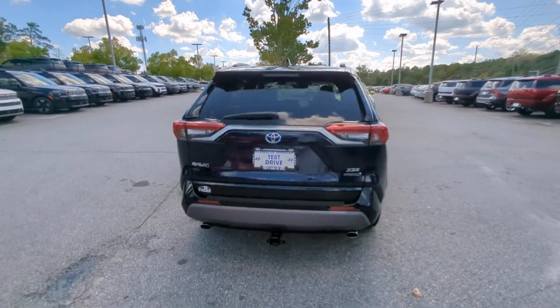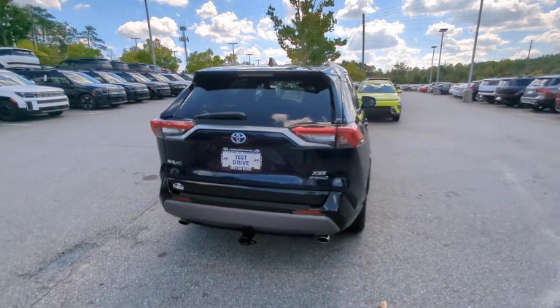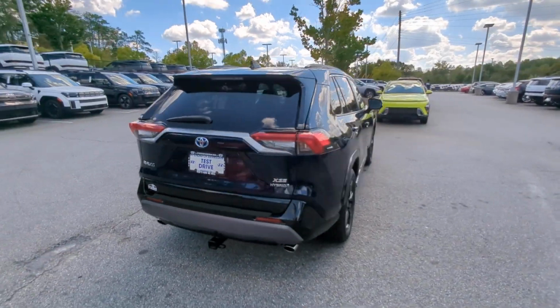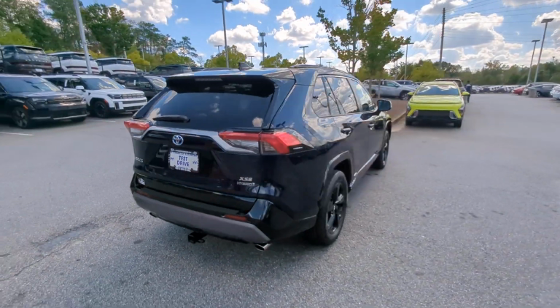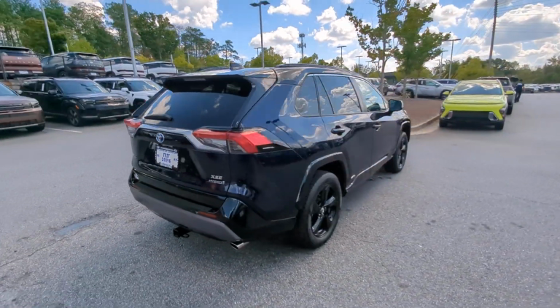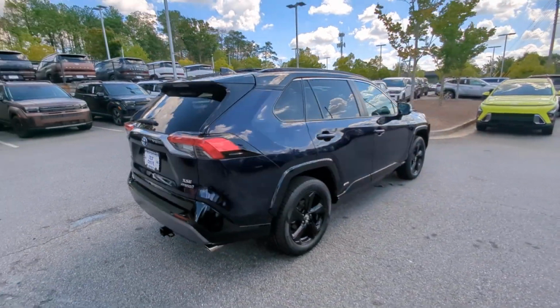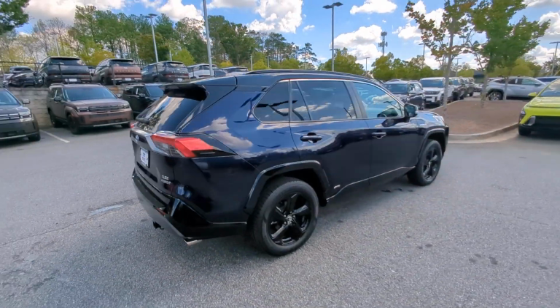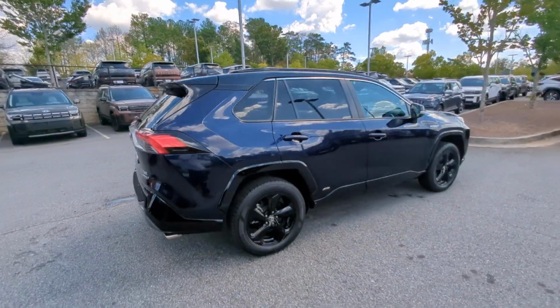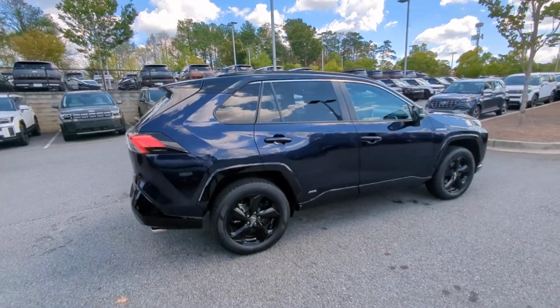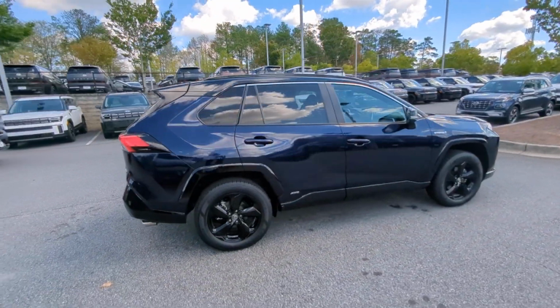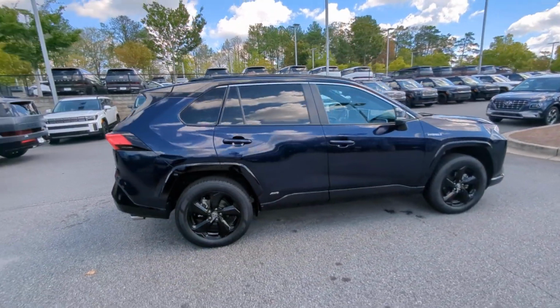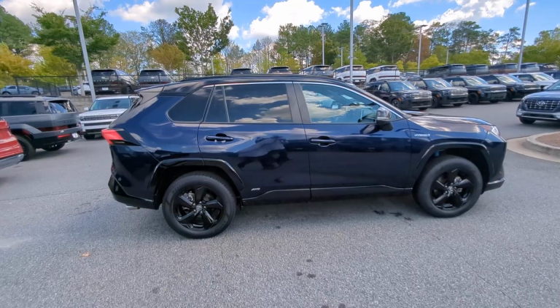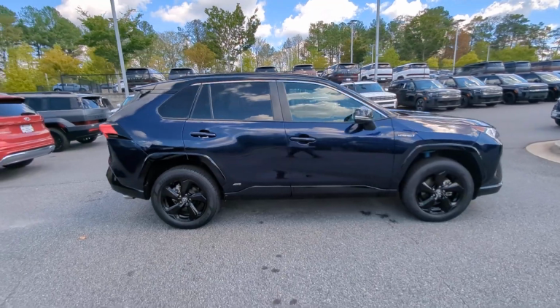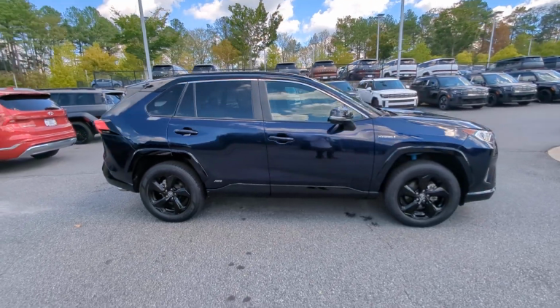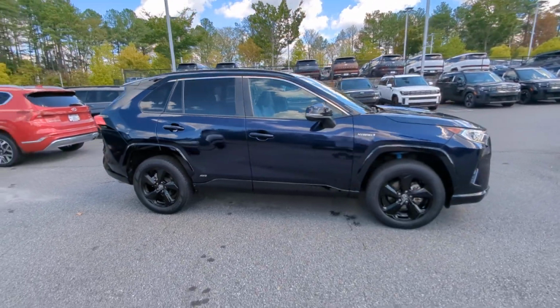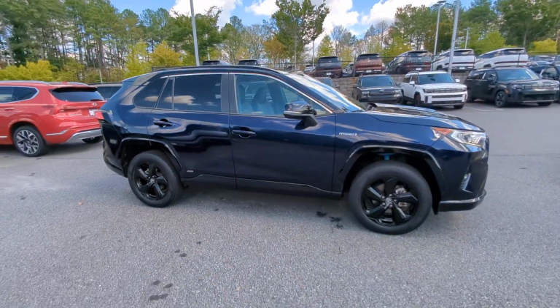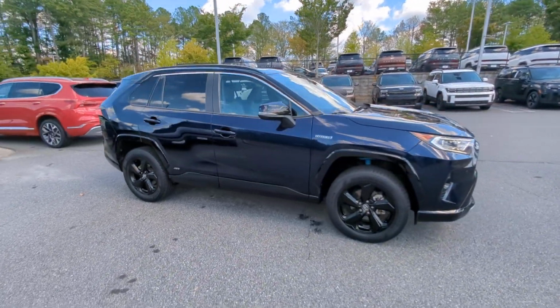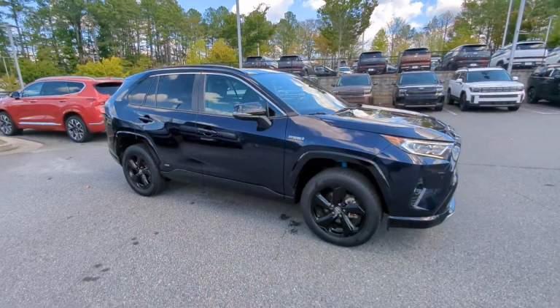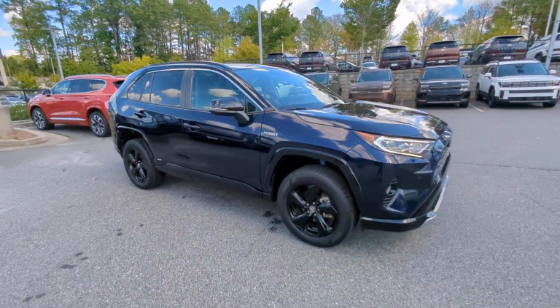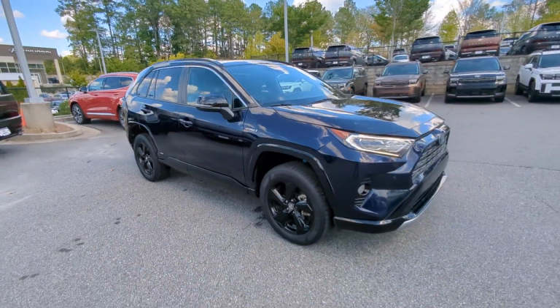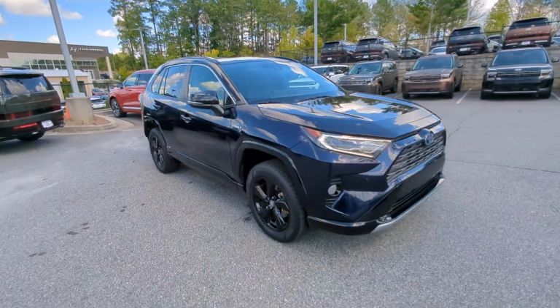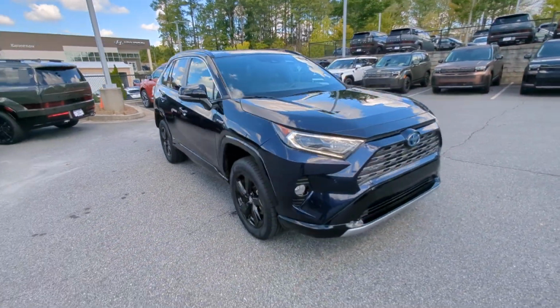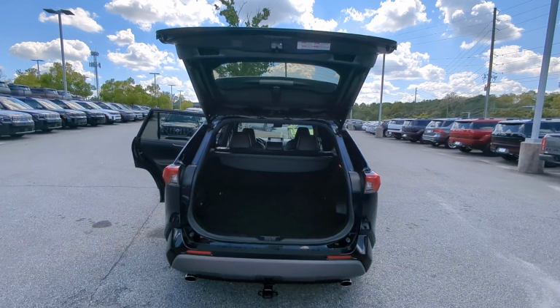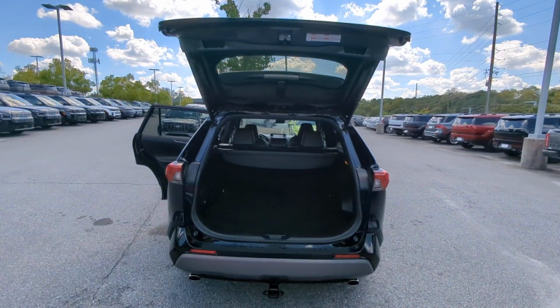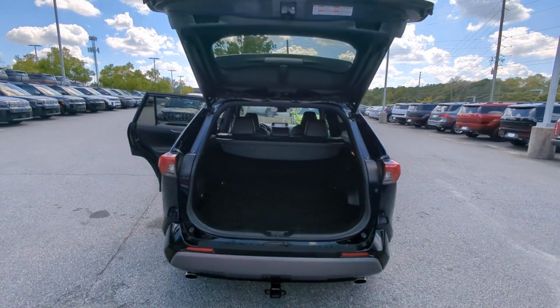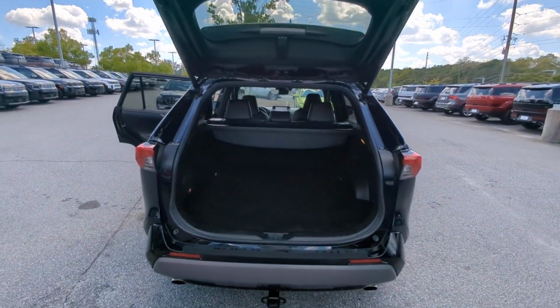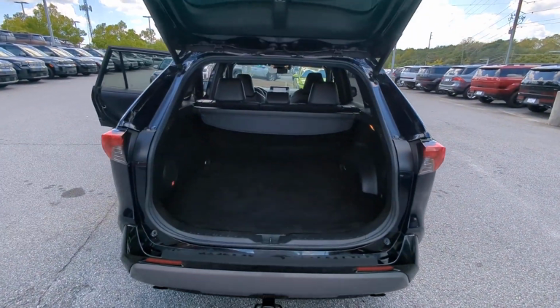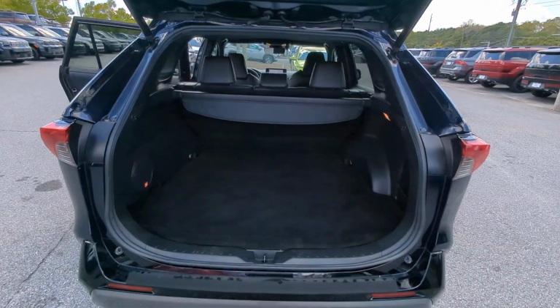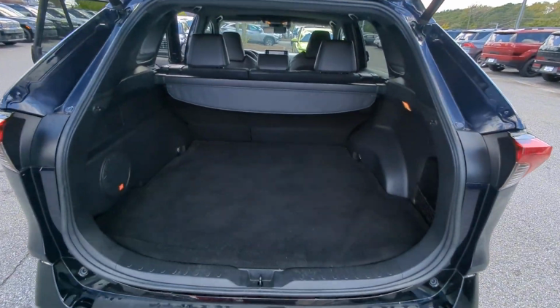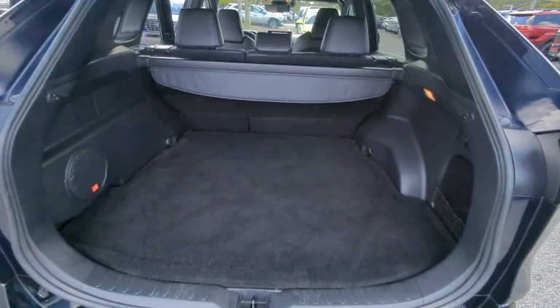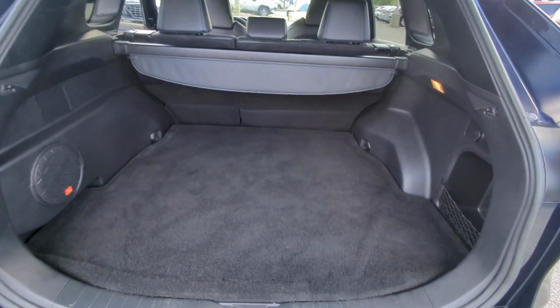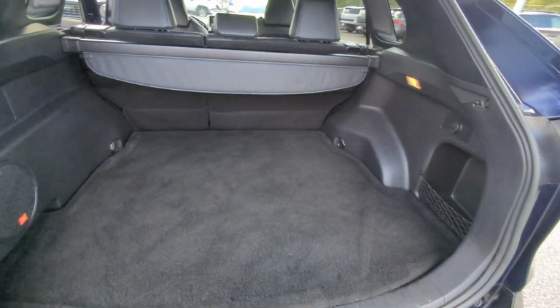This stylish all-wheel drive RAV4 Hybrid gives you the latest safety and driver assistance technology, real-time energy monitoring, a refined interior with plenty of cargo capacity, and performance that adds exhilaration to every drive.